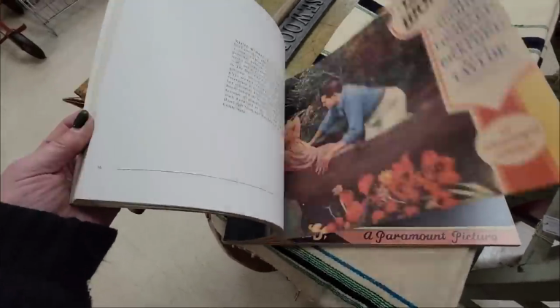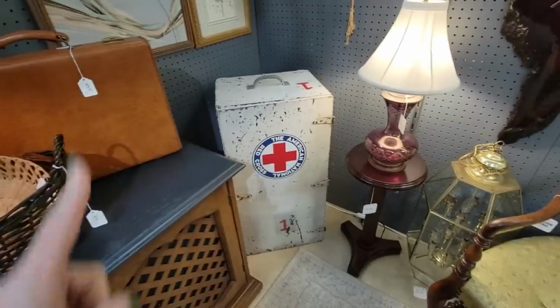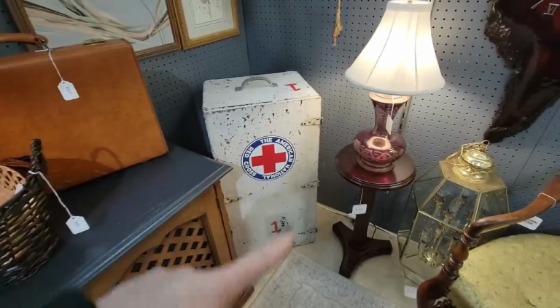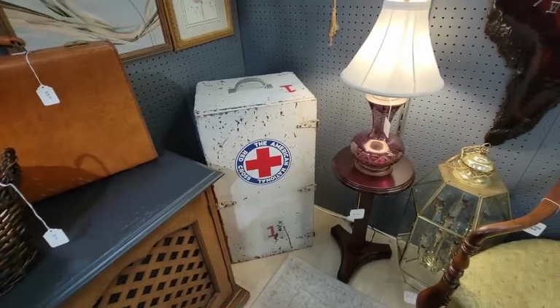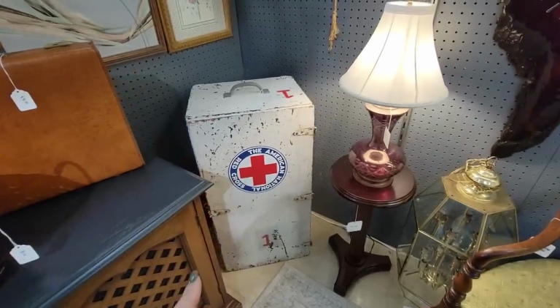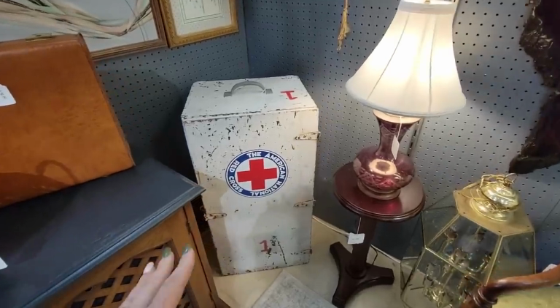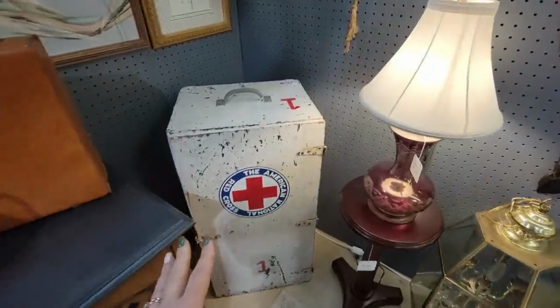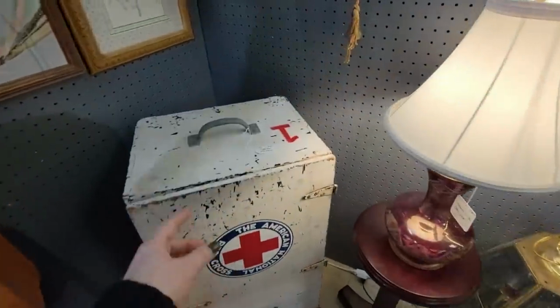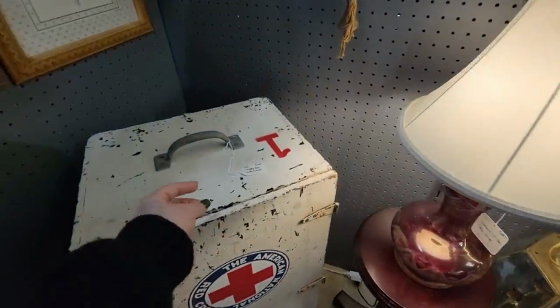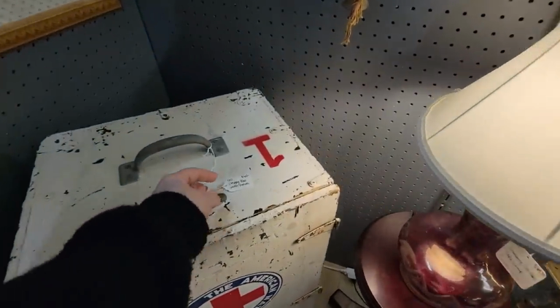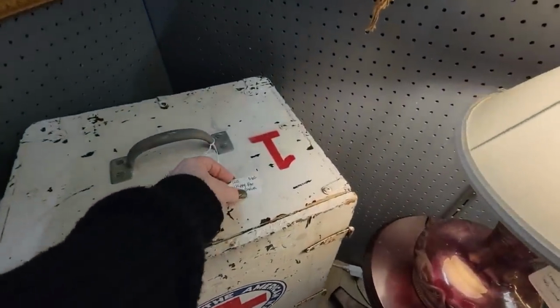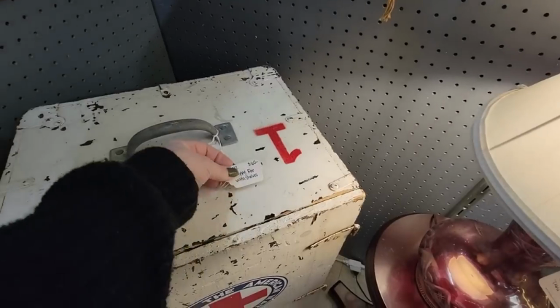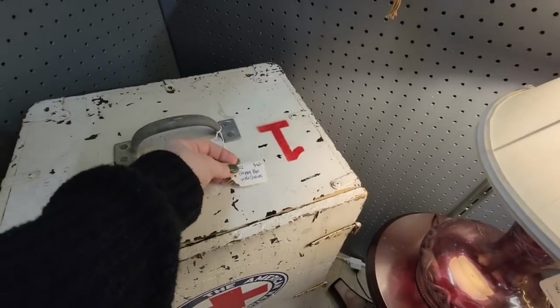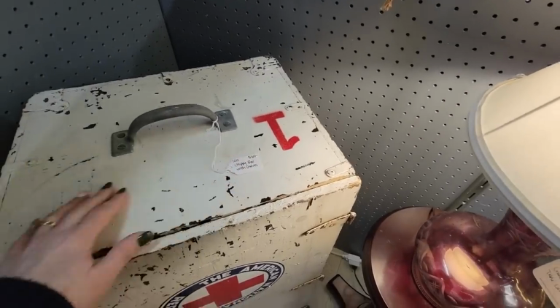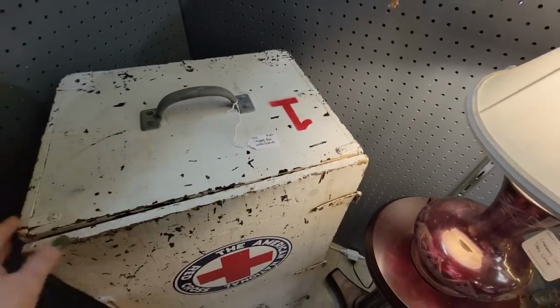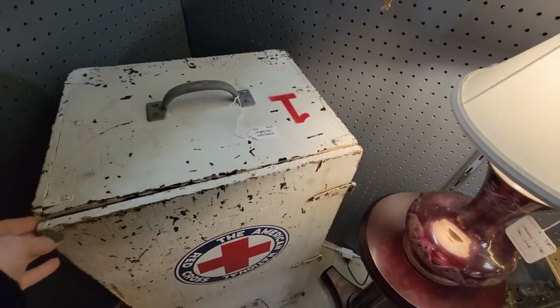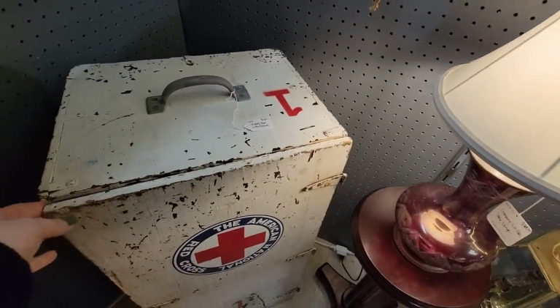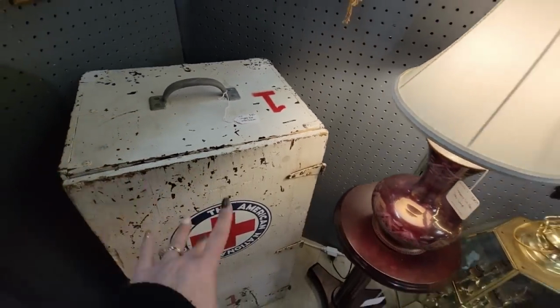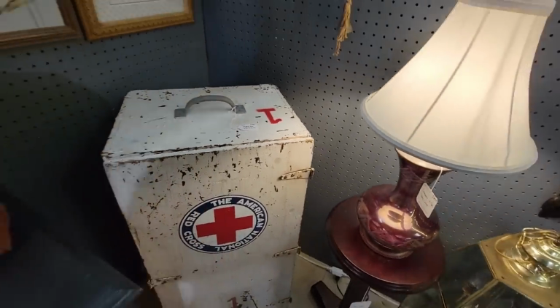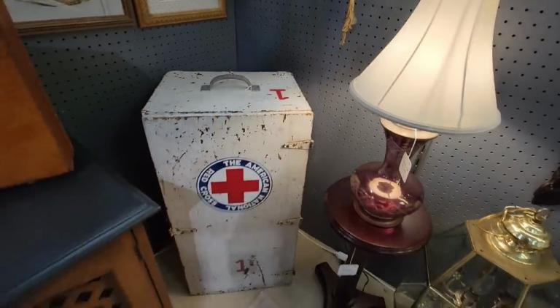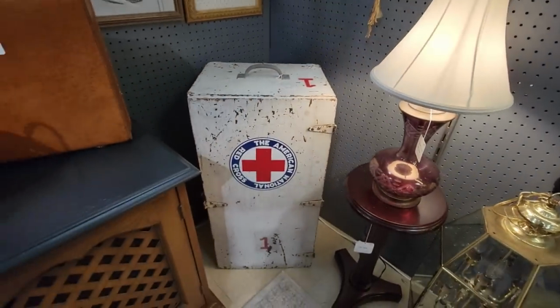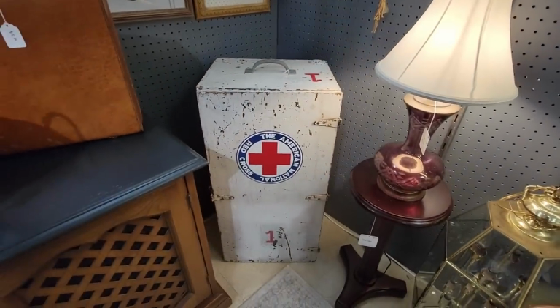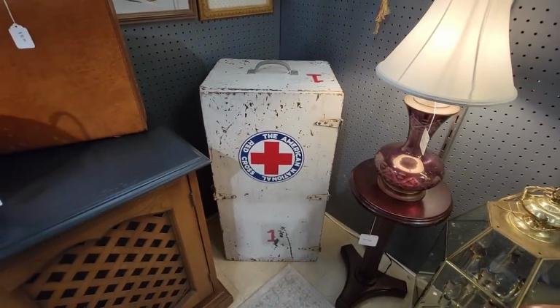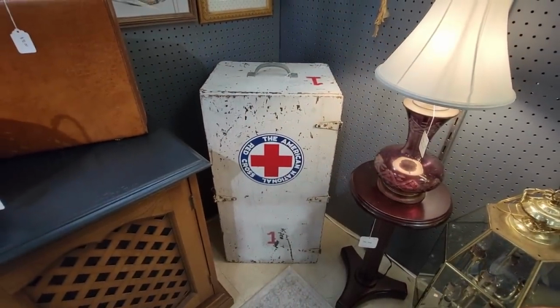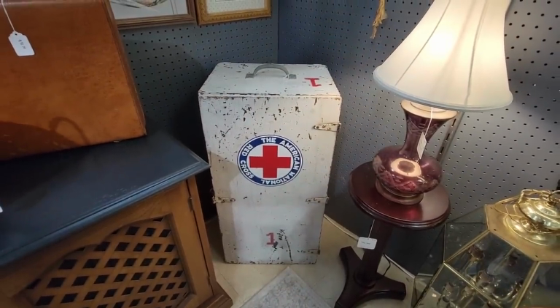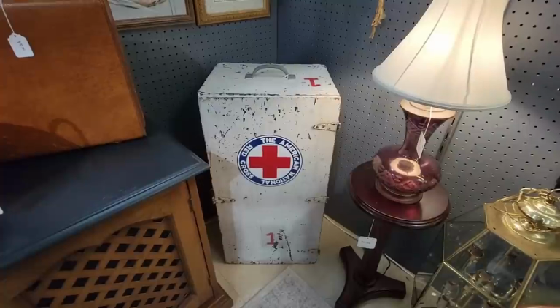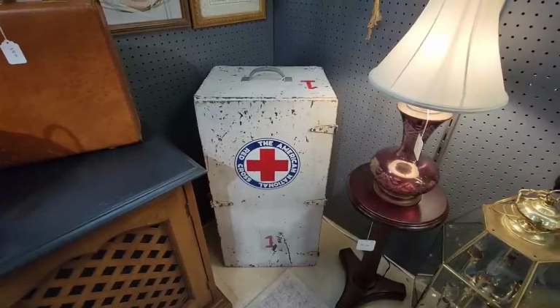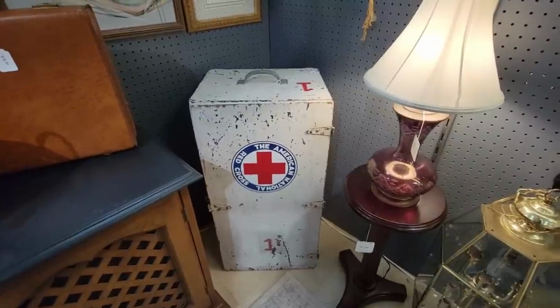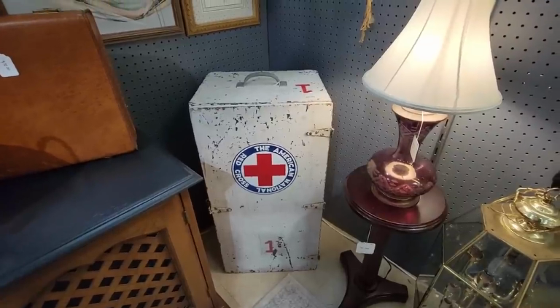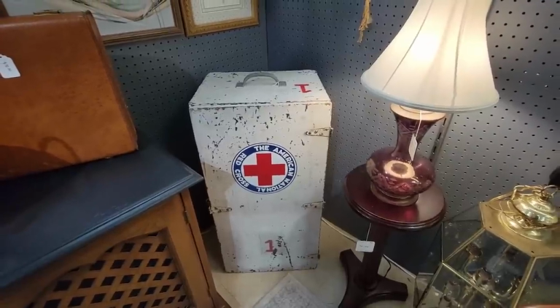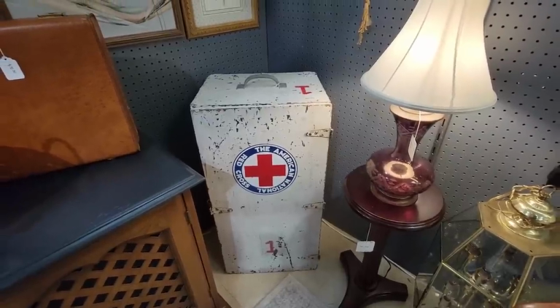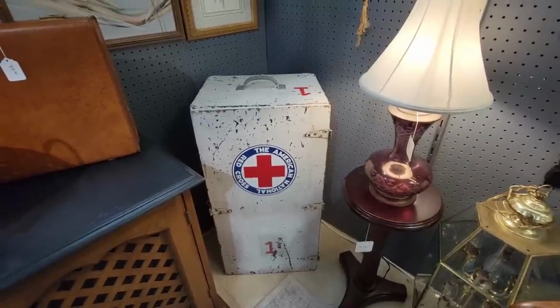This is a really neat box — the American Red Cross. It's $60. I love that. I would have that in my house. That's not a bad price for it either. I love that.